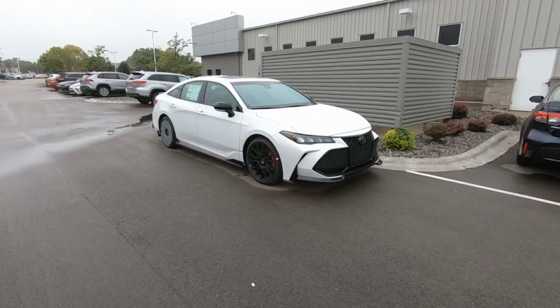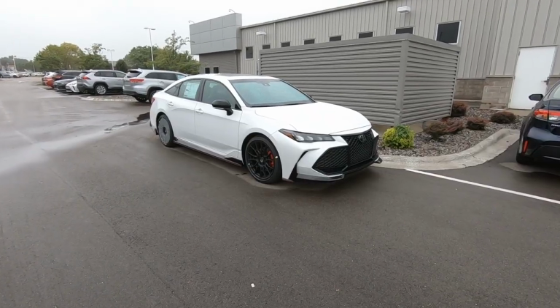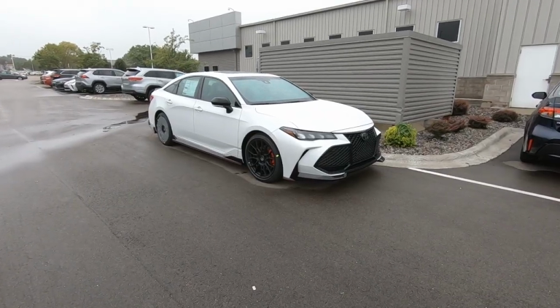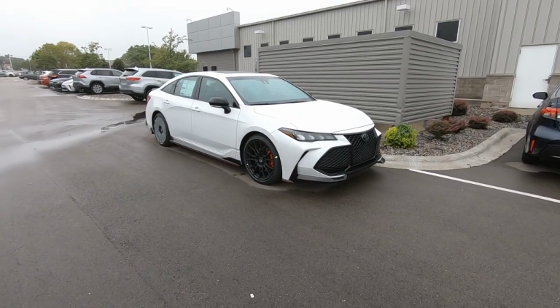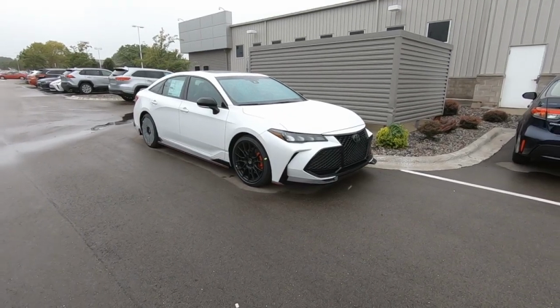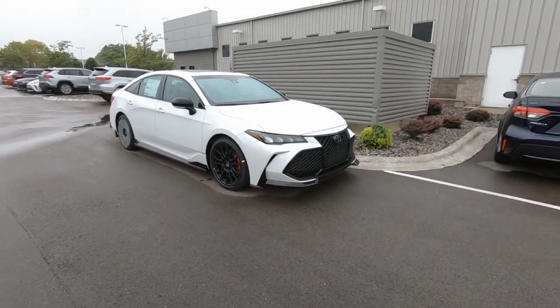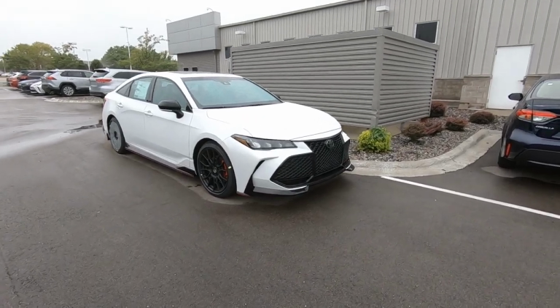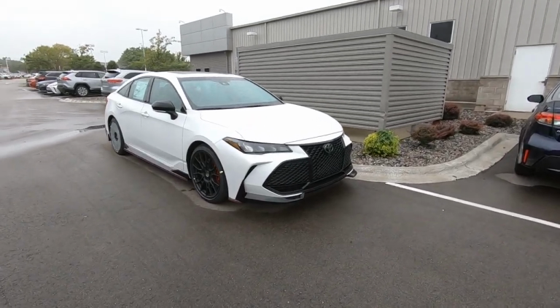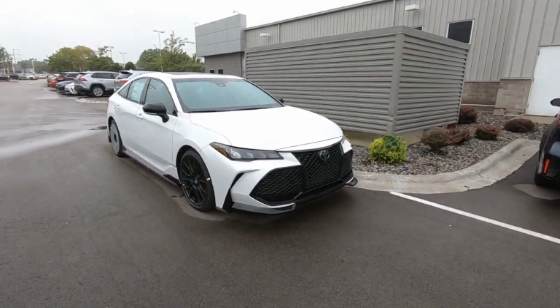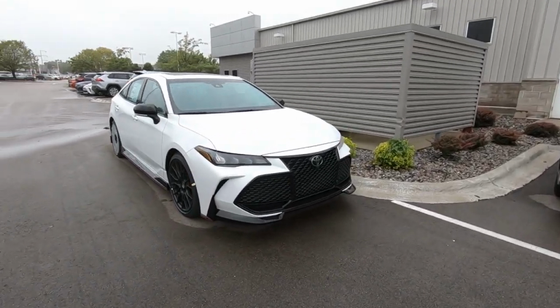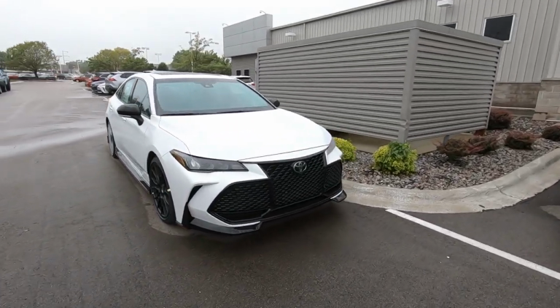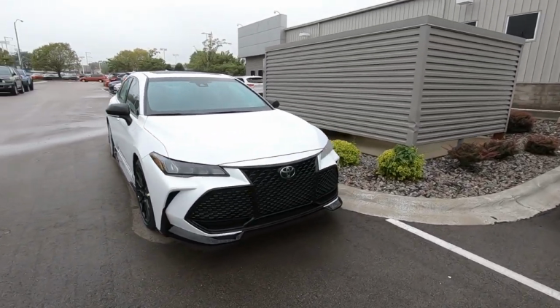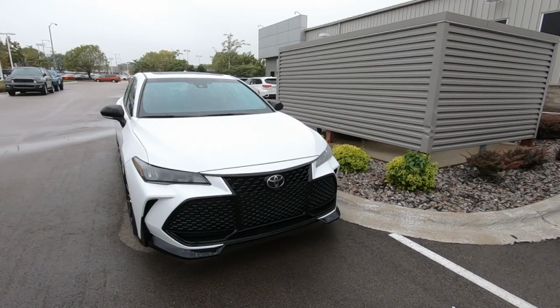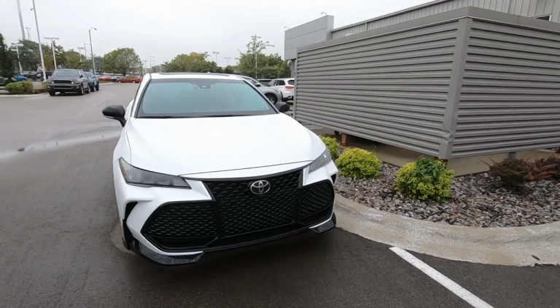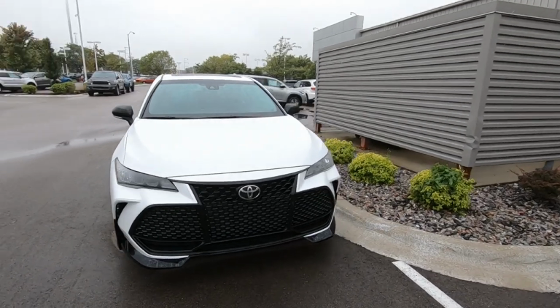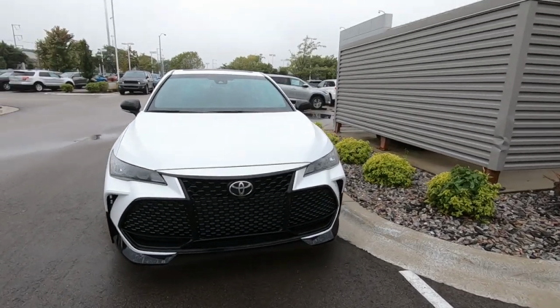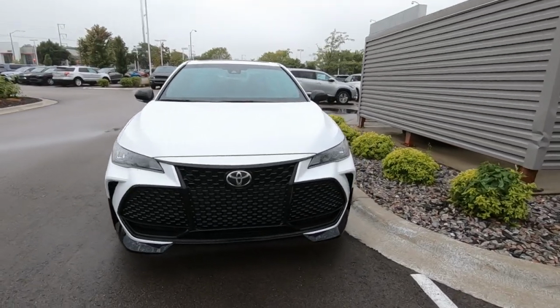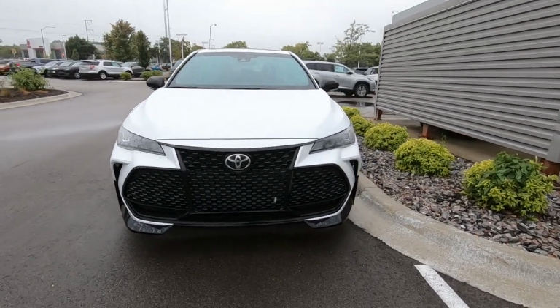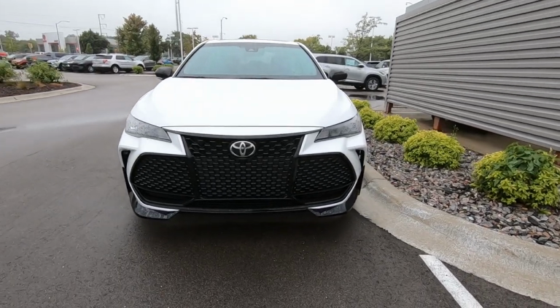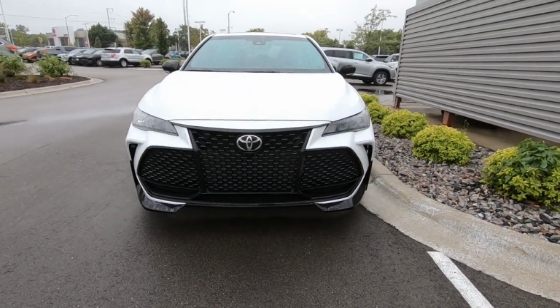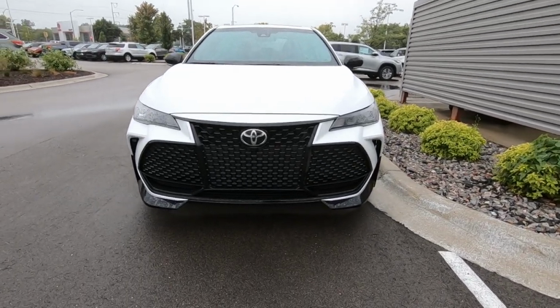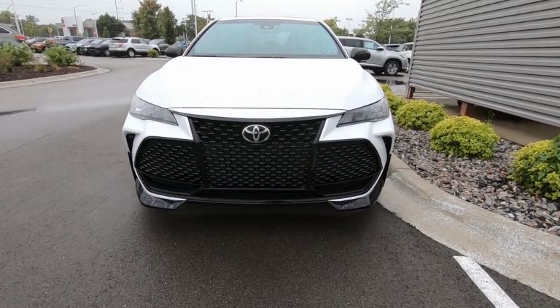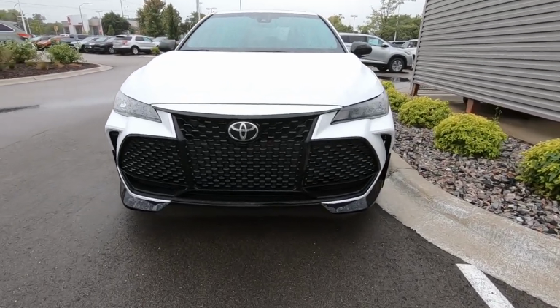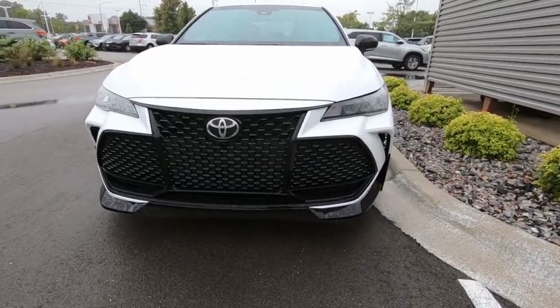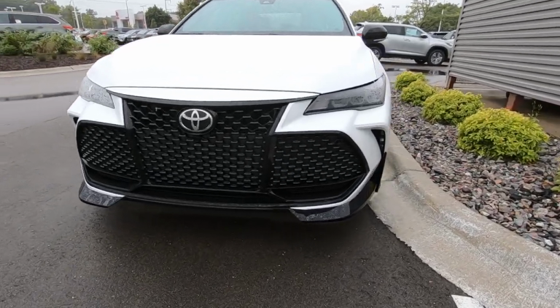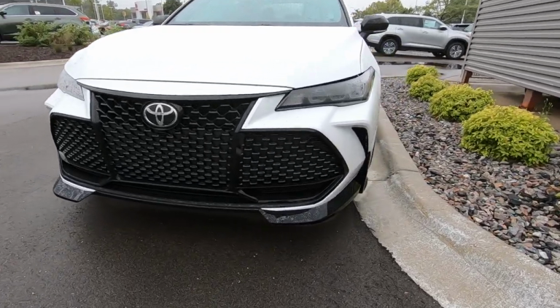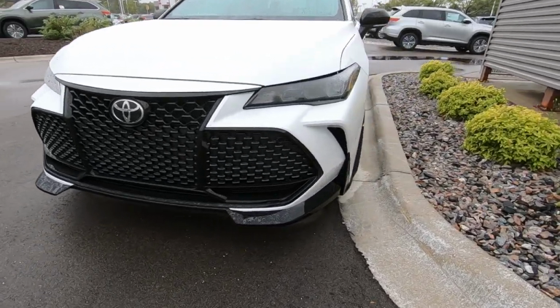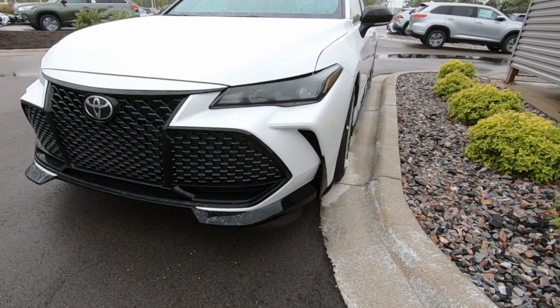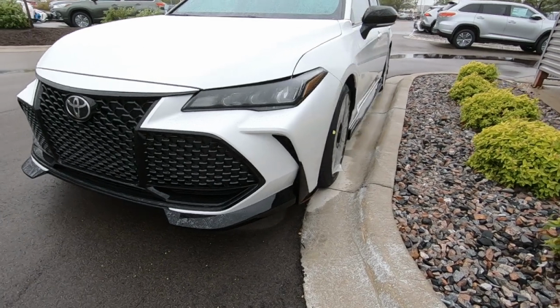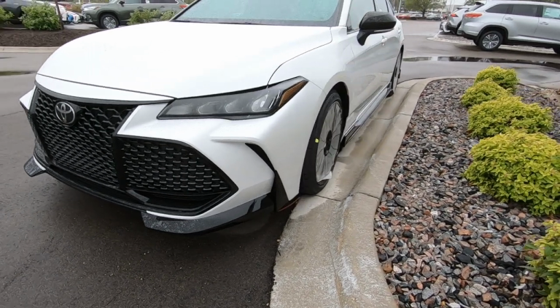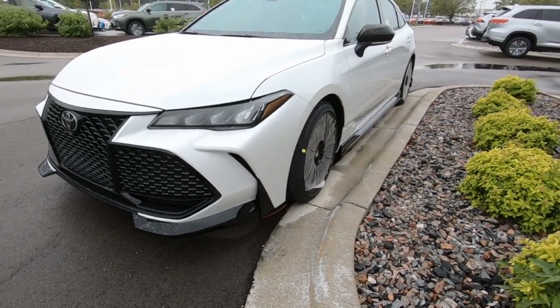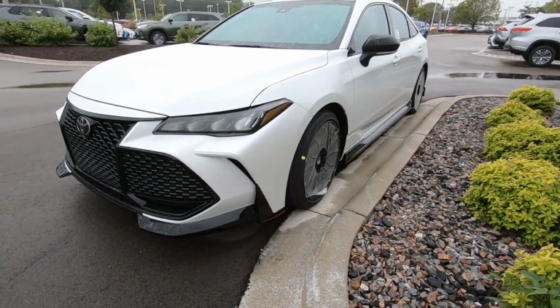Hey, it's Tony here at Smart Motors Toyota. Check it out — here's a quick and dirty on our very first 2020 Toyota Avalon TRD Pro.